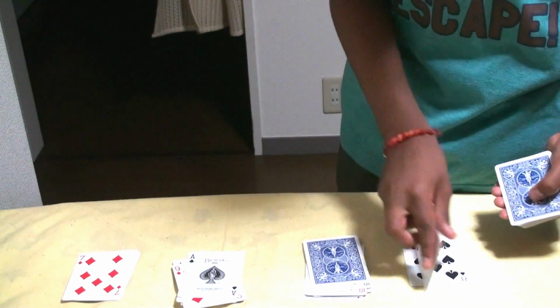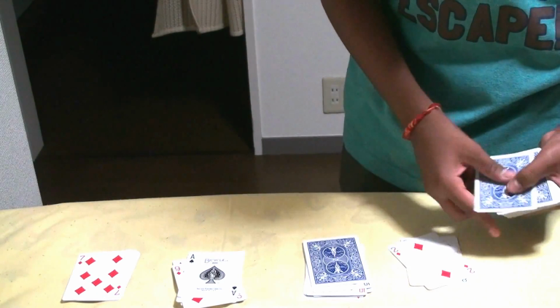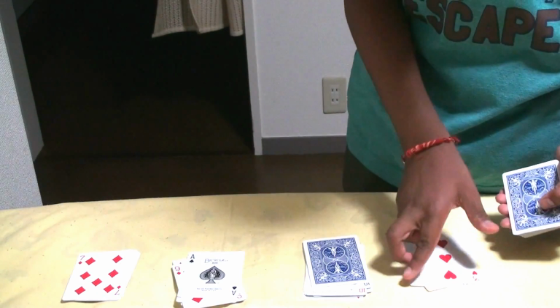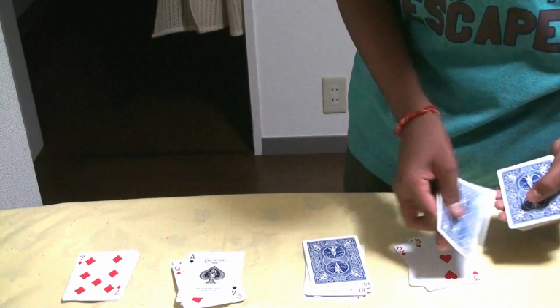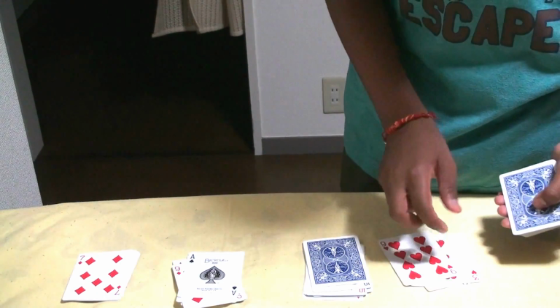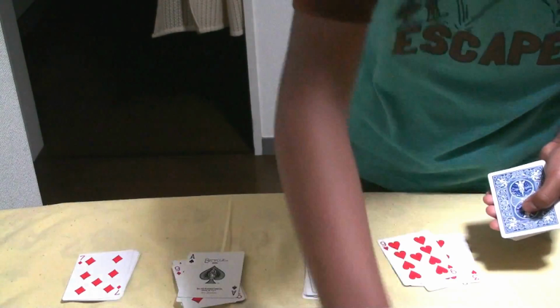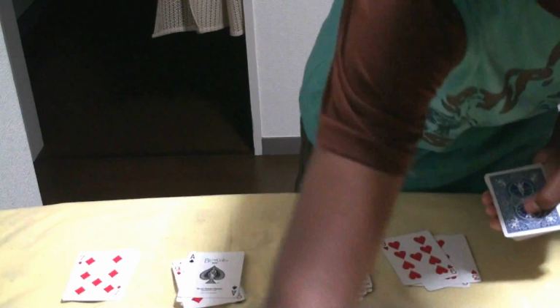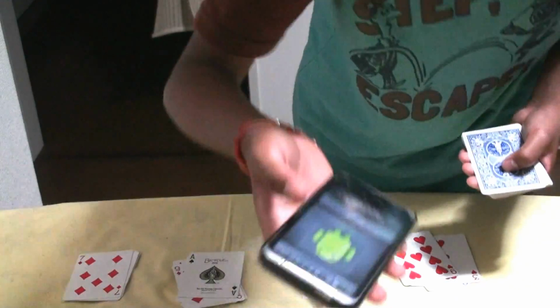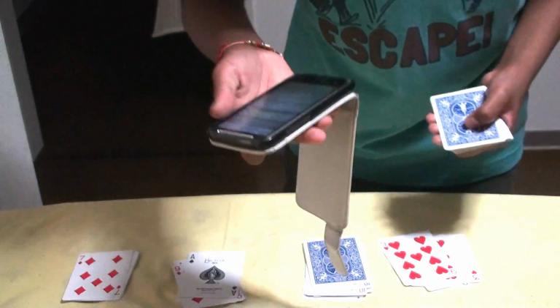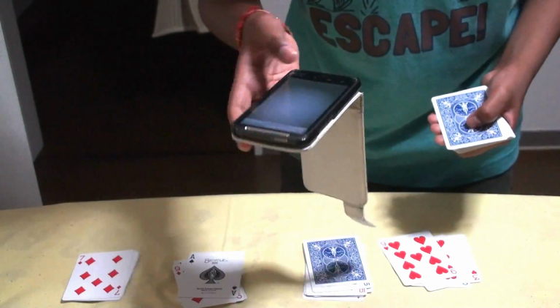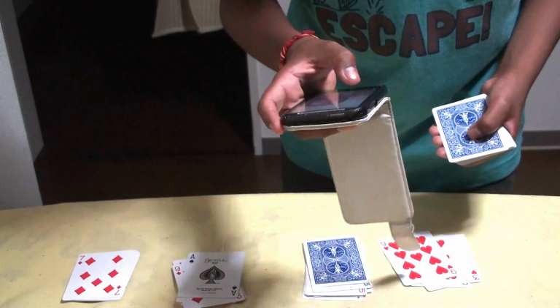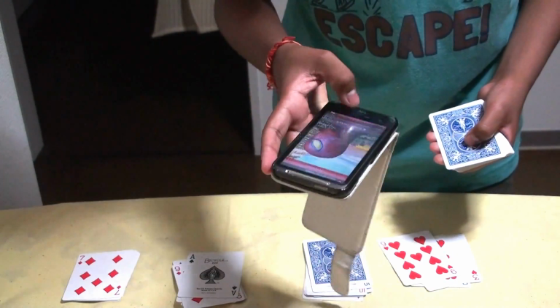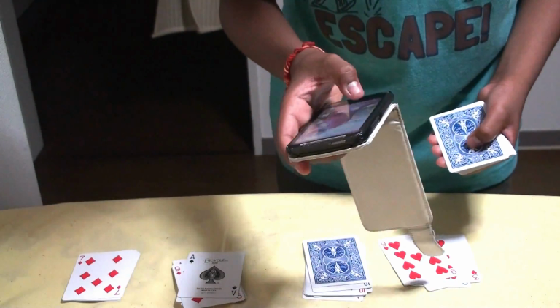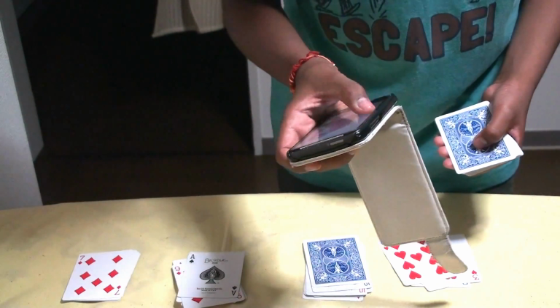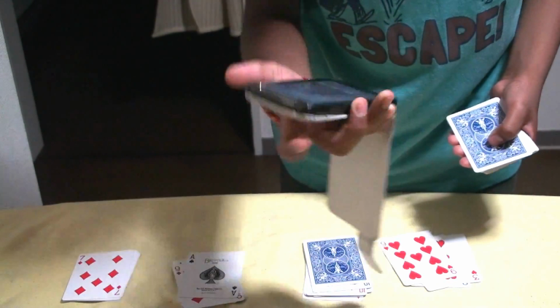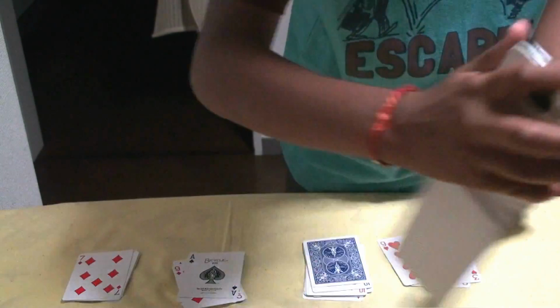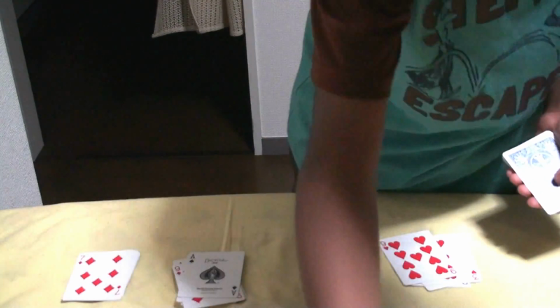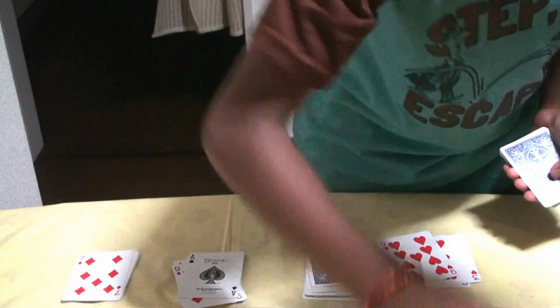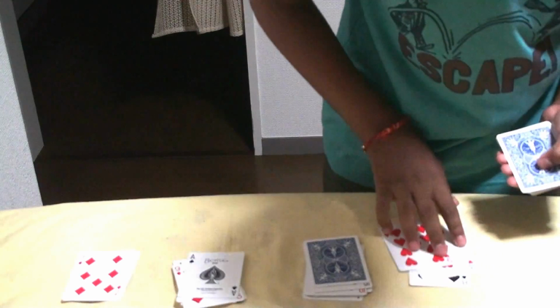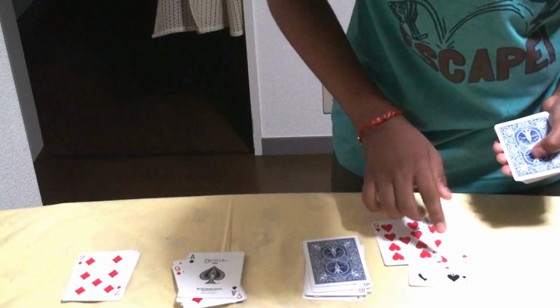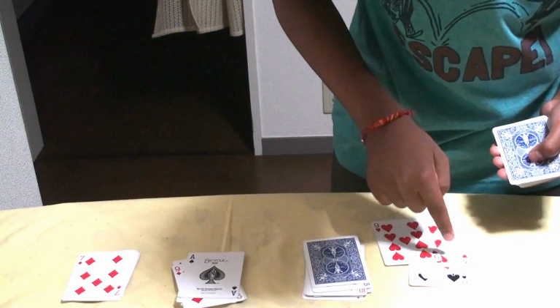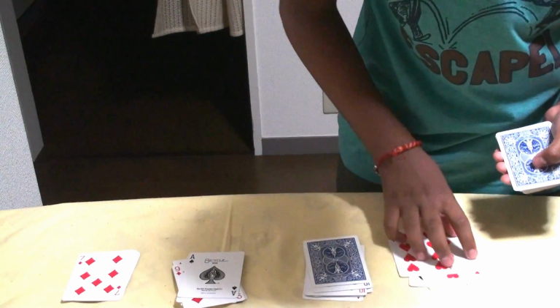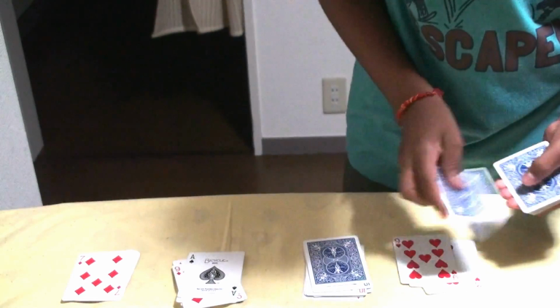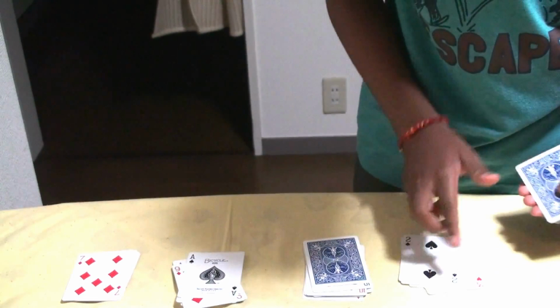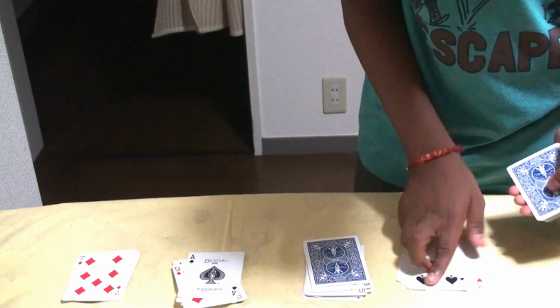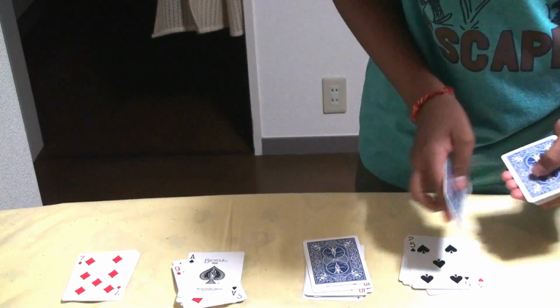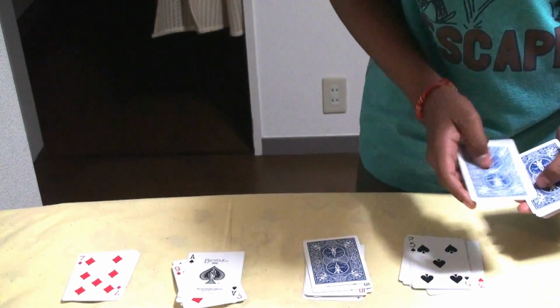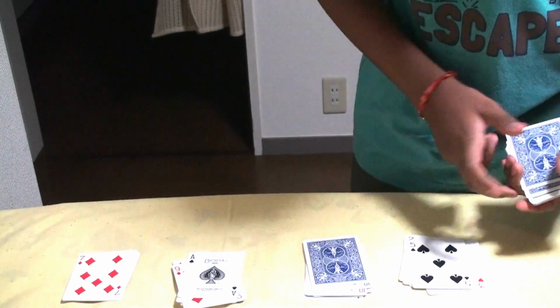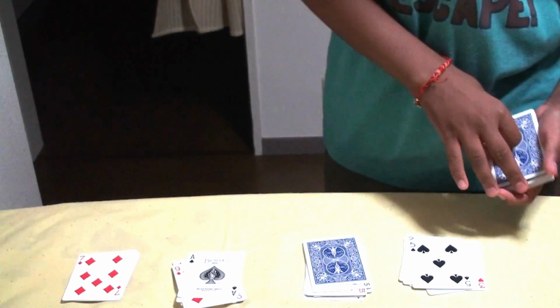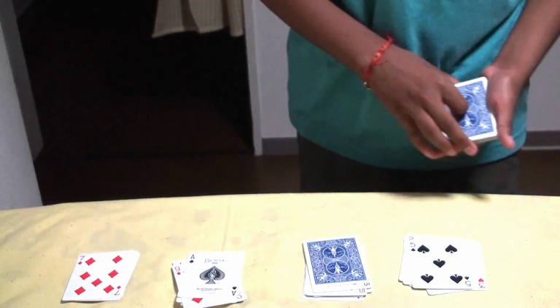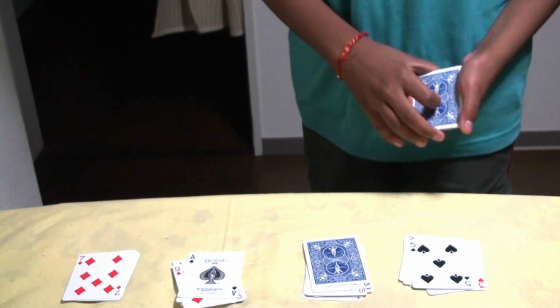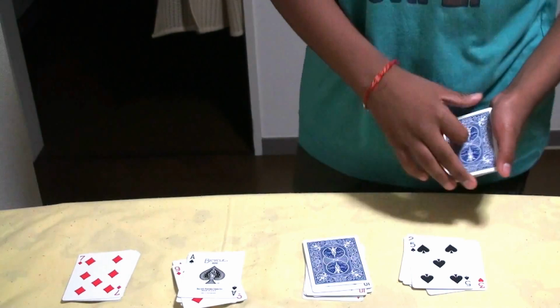Again, last one. 10, 9, 8, 7 — hold on. 10, 9, 8, 7, 6, 5, 5 — I said 5 and 5 came. Very good.